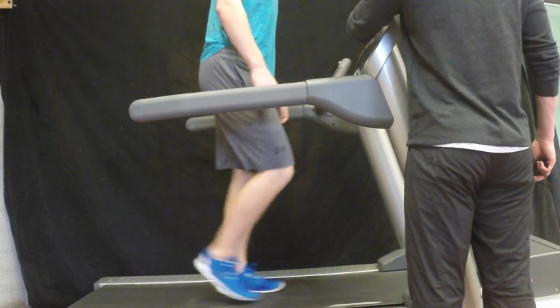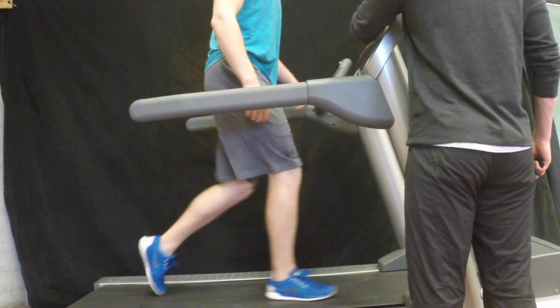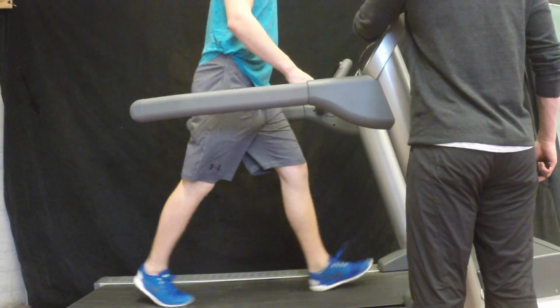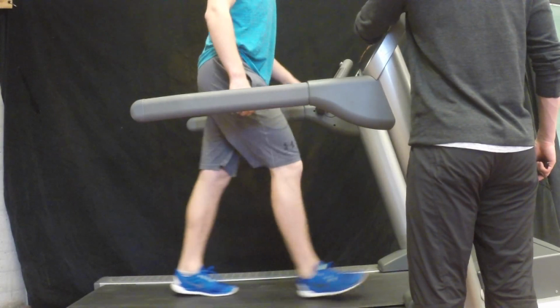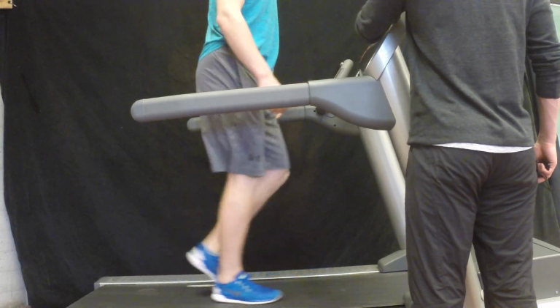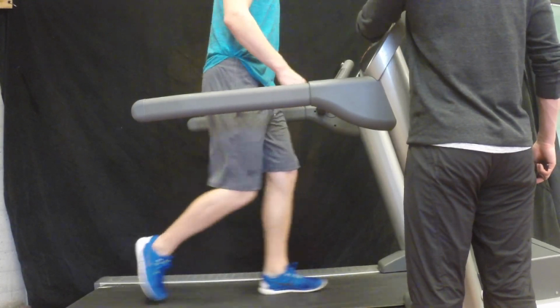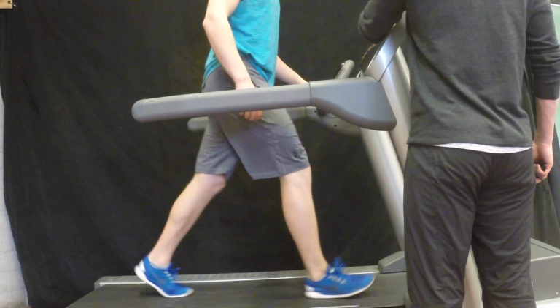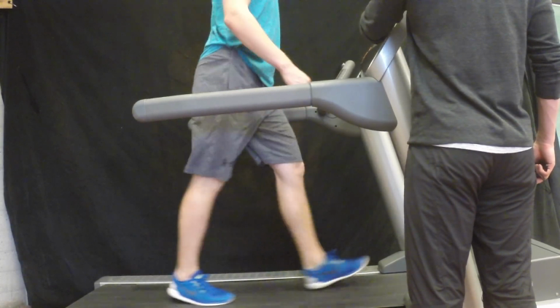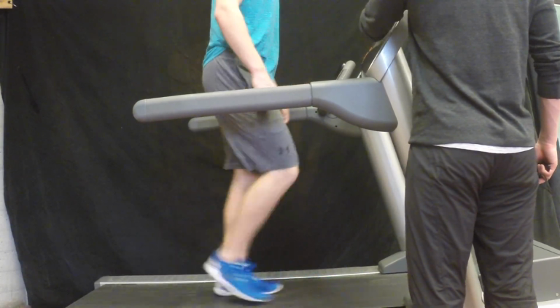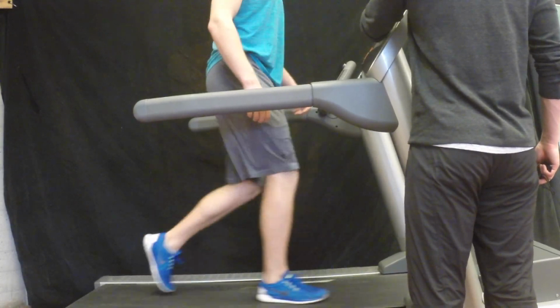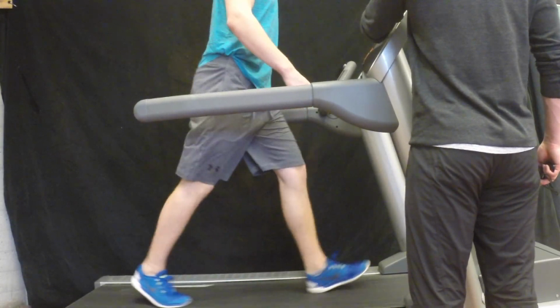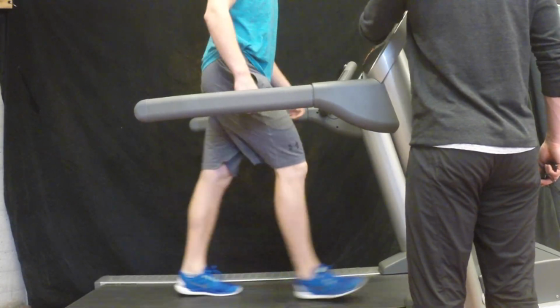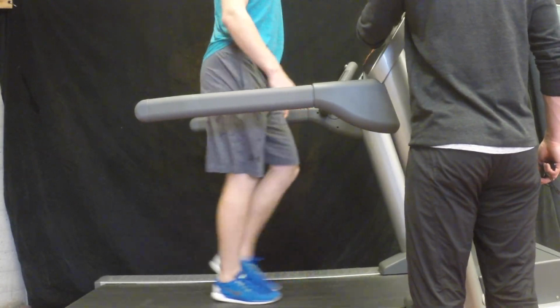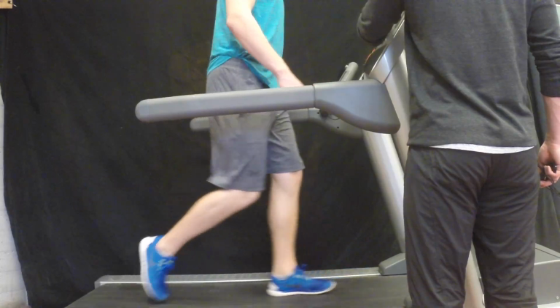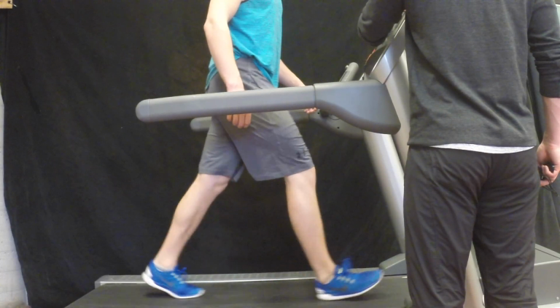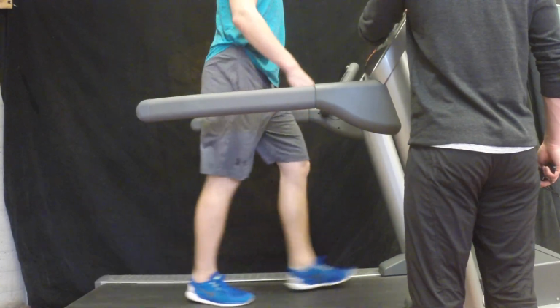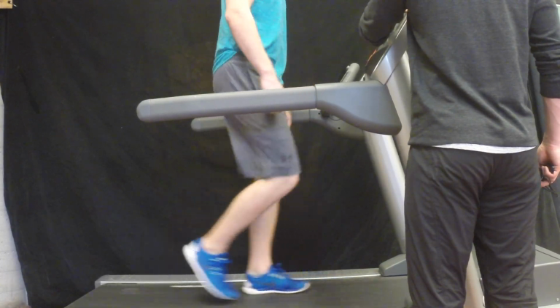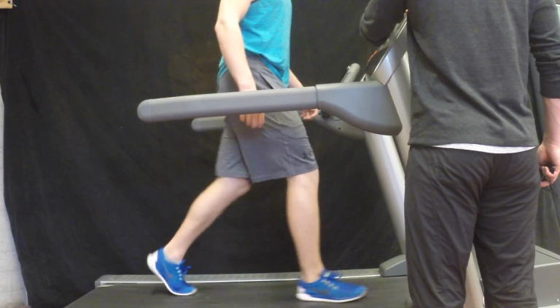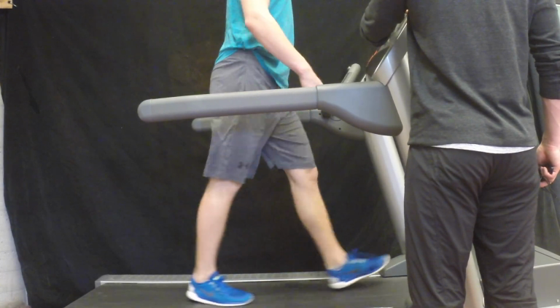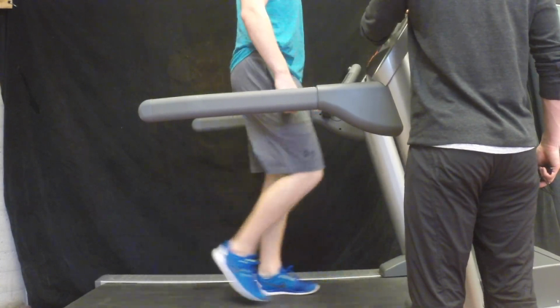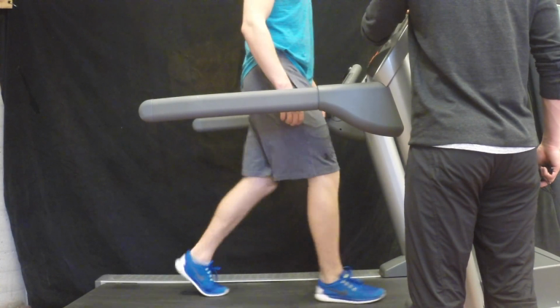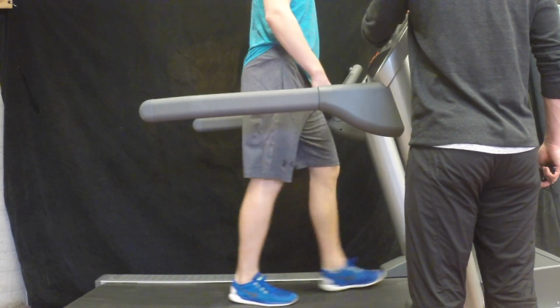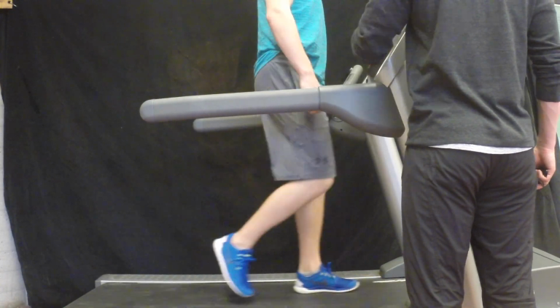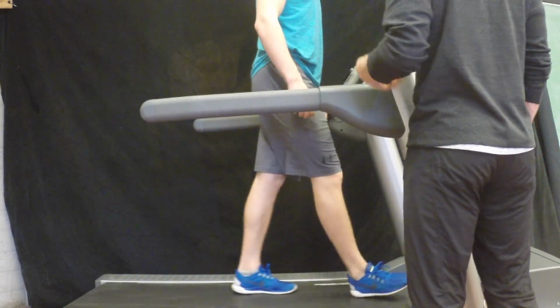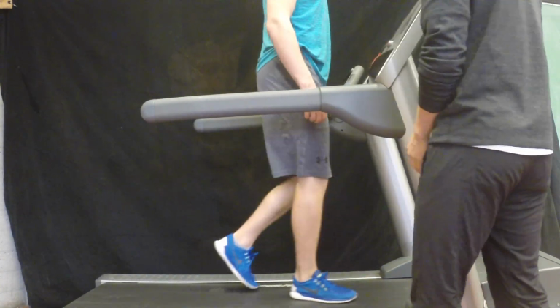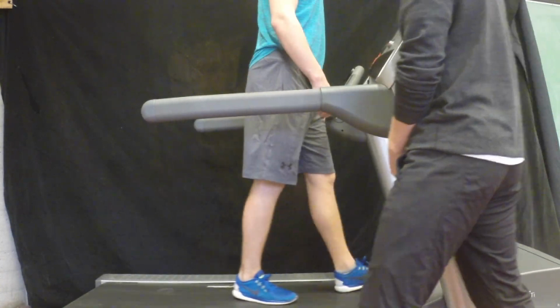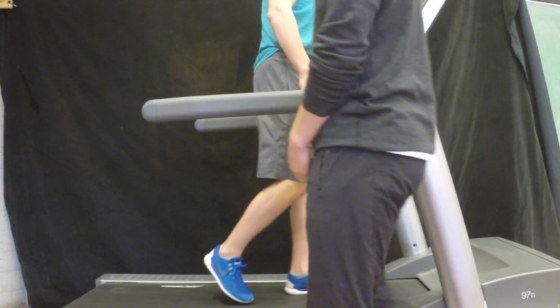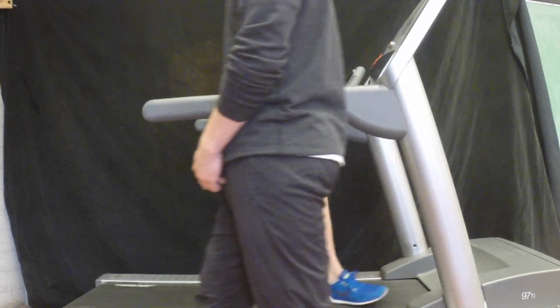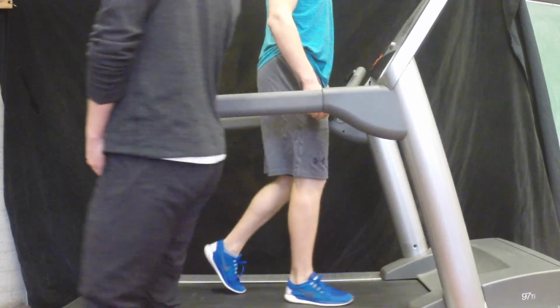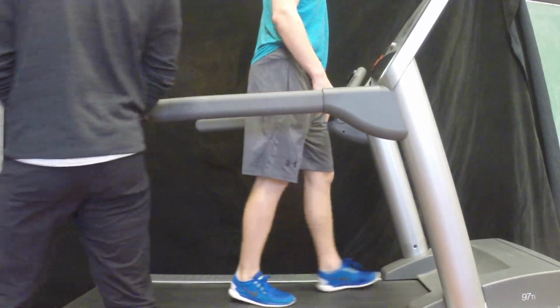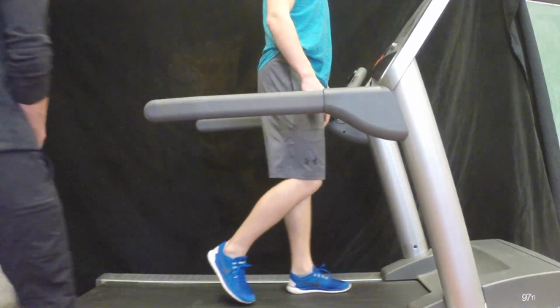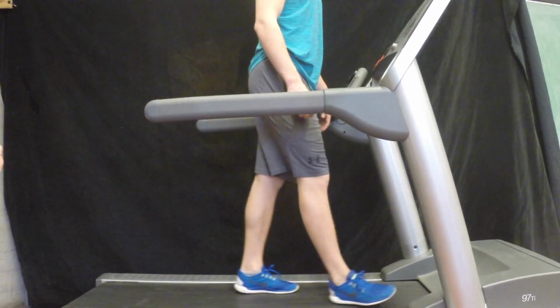If steady state heart rate was achieved — that is, less than 5 beats per minute variance — then the test is complete. If the final heart rate varies by more than 5 beats per minute, then extend the test minute by minute until steady state is achieved.